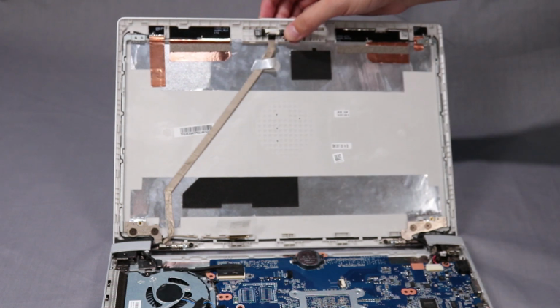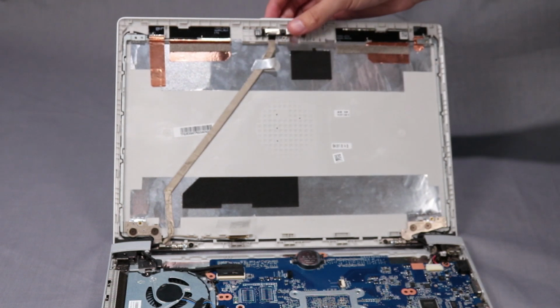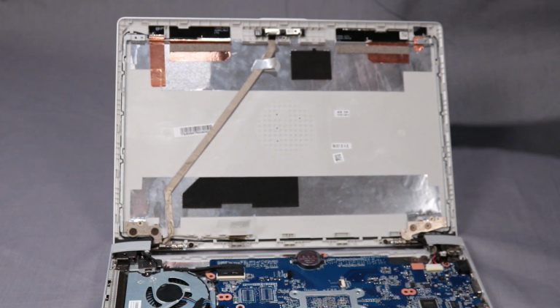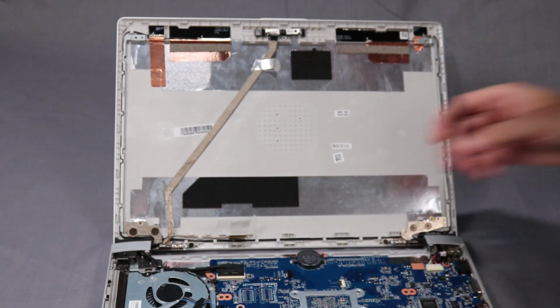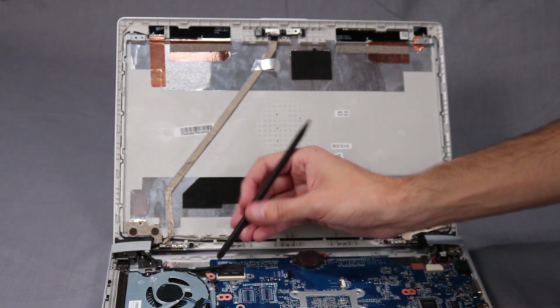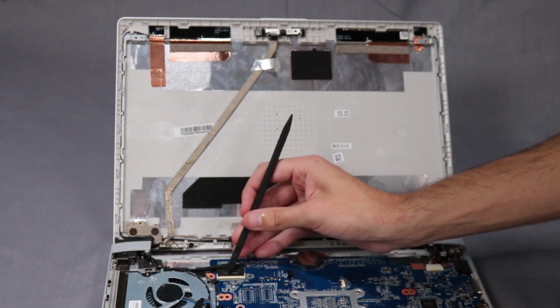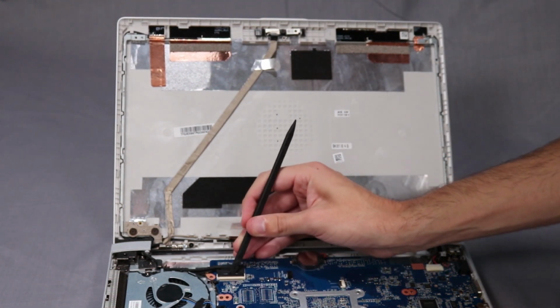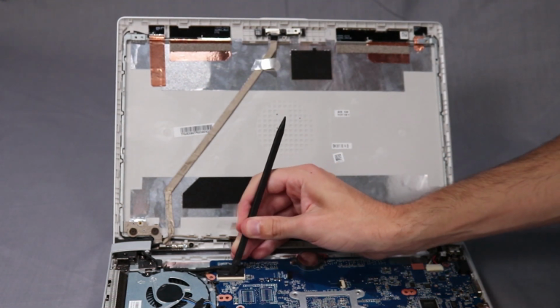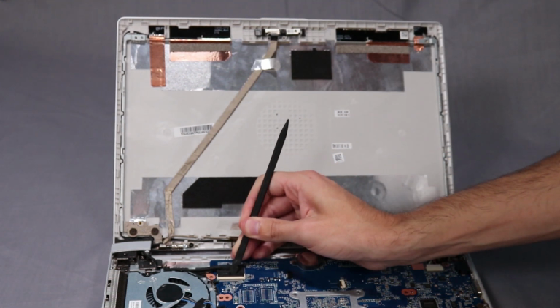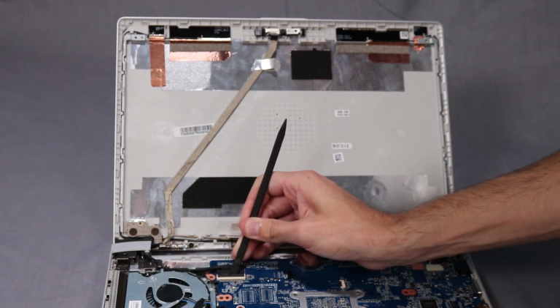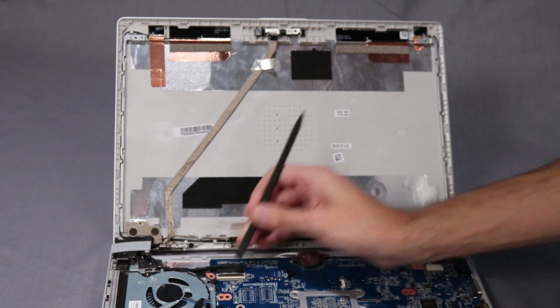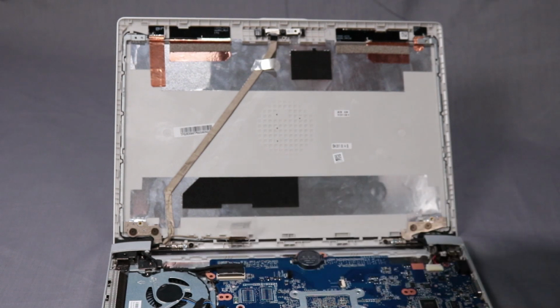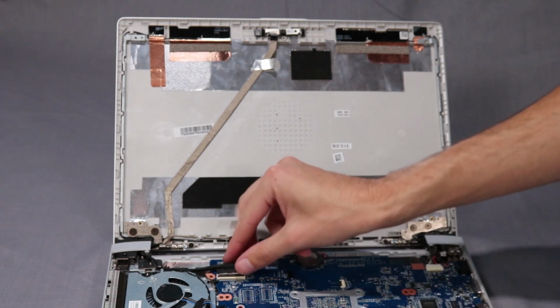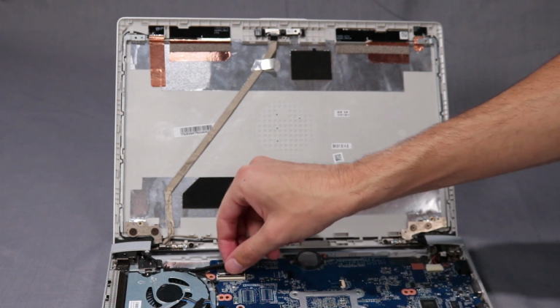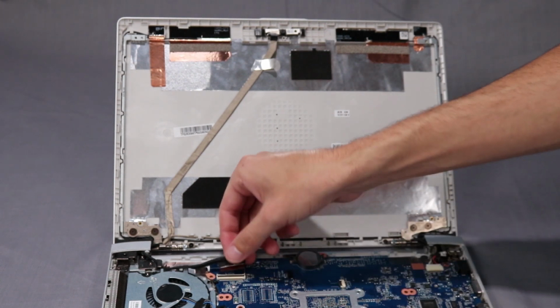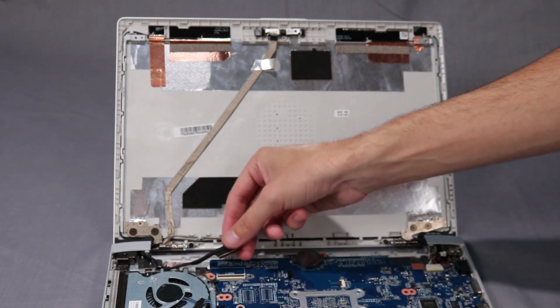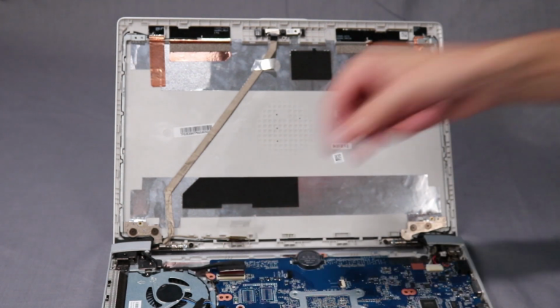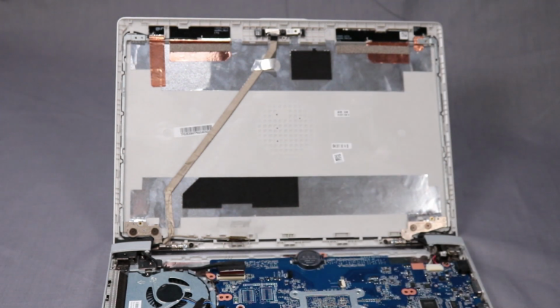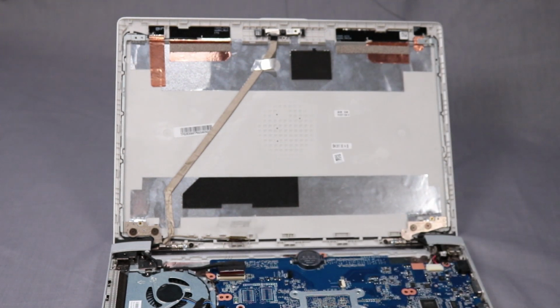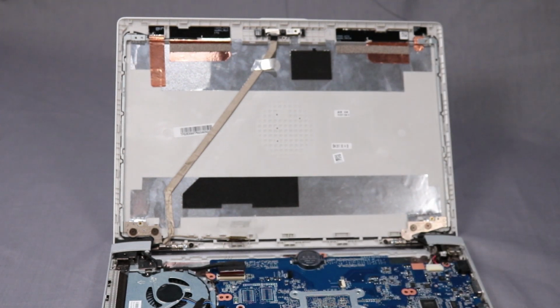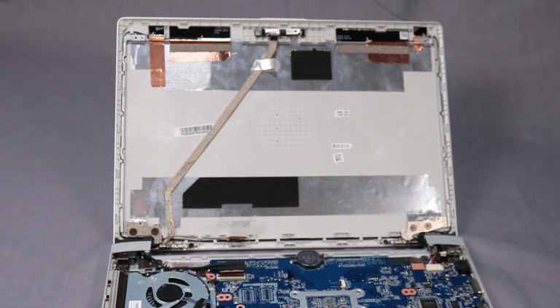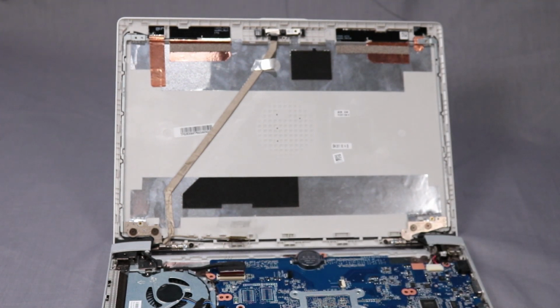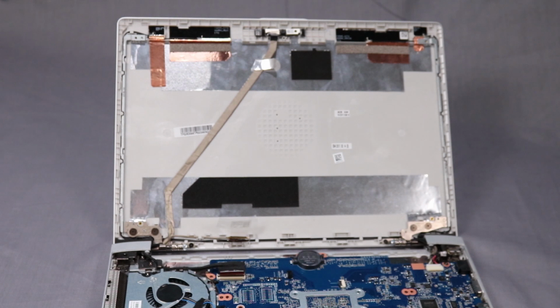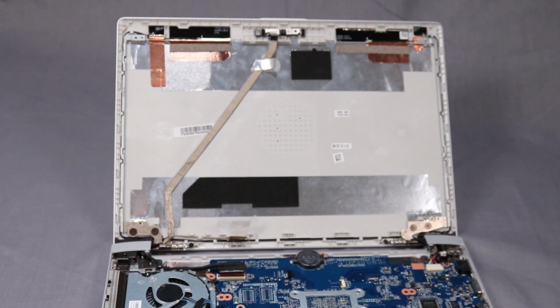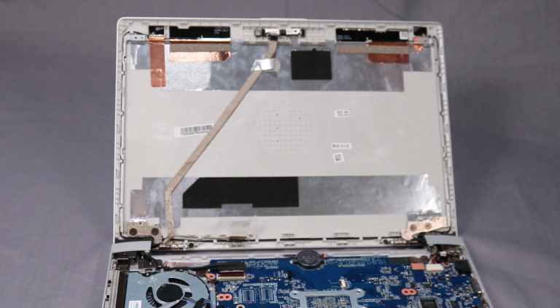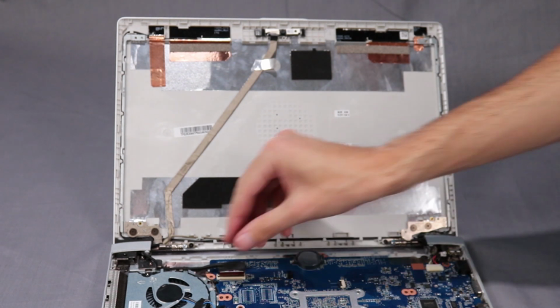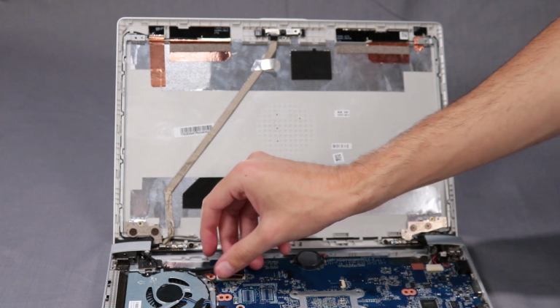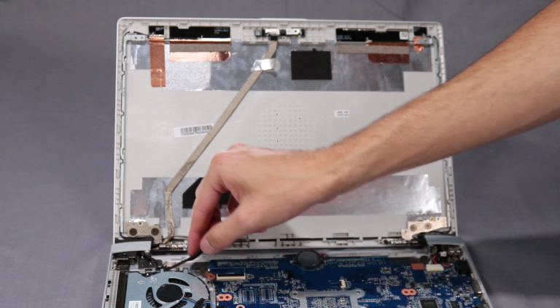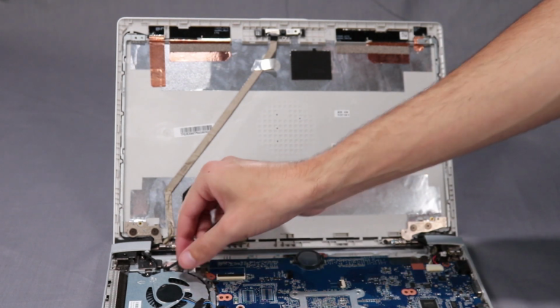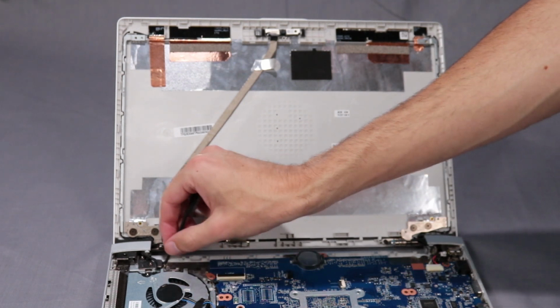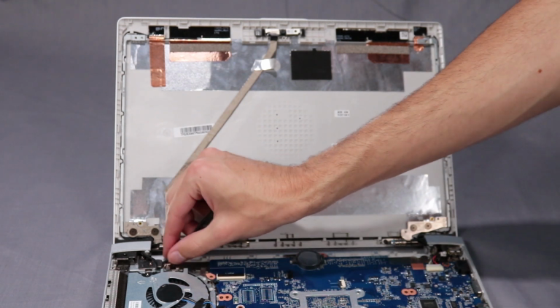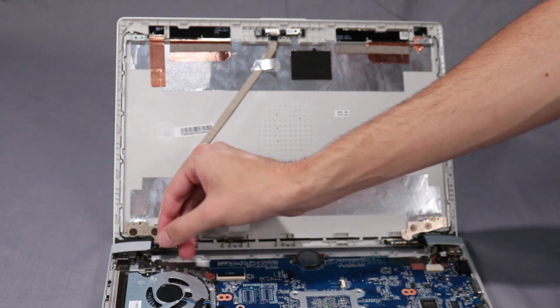Lift the locking bar up on the display panel ZIF connector and disconnect the display panel cable from the system board. Remove the display panel cable from its routing channel on the left hinge and base enclosure.